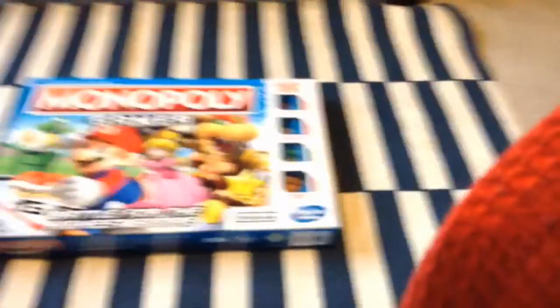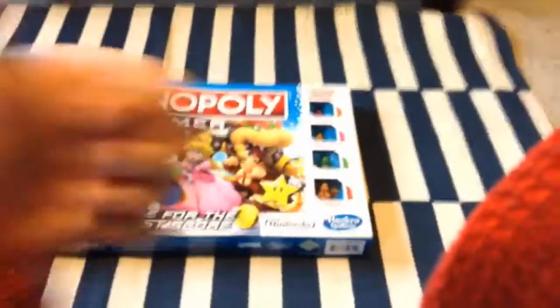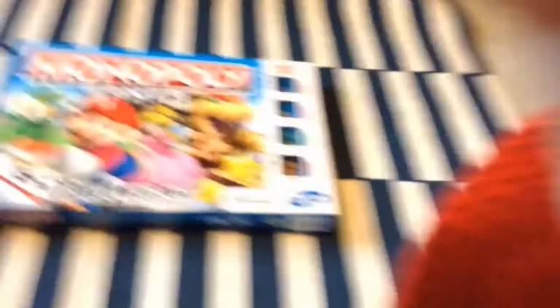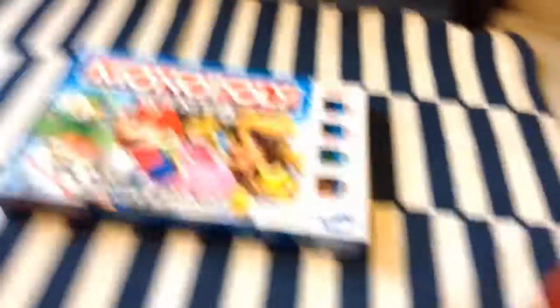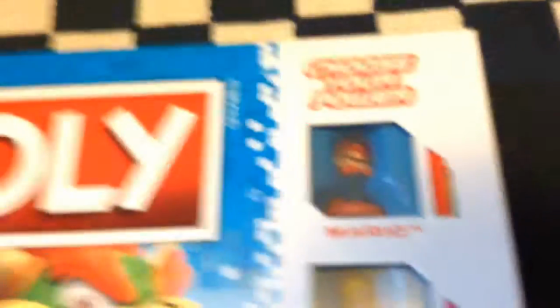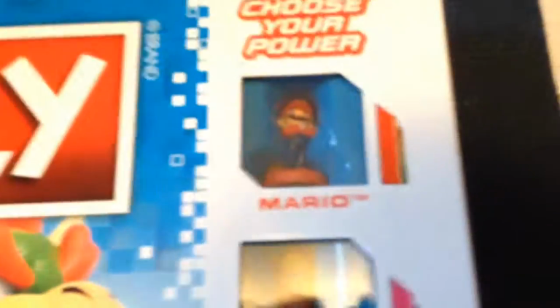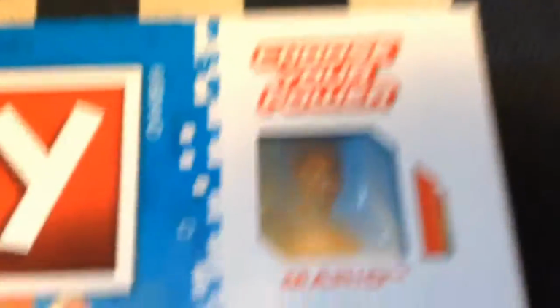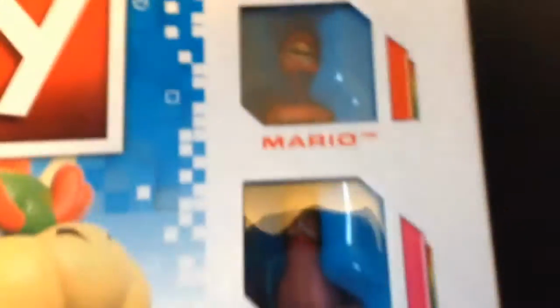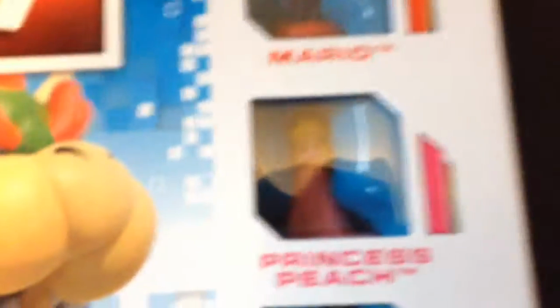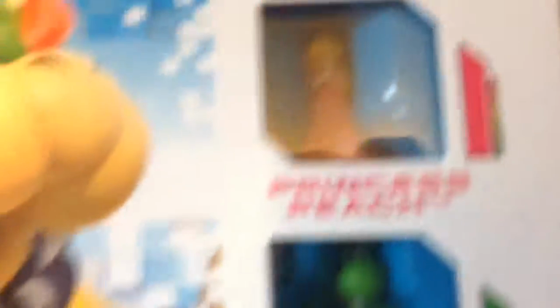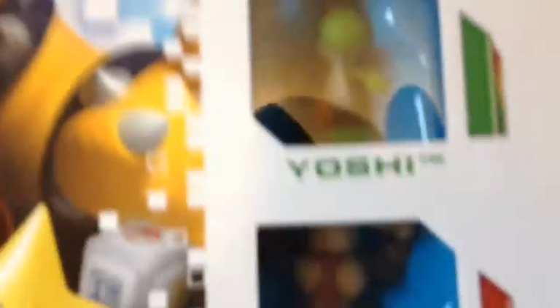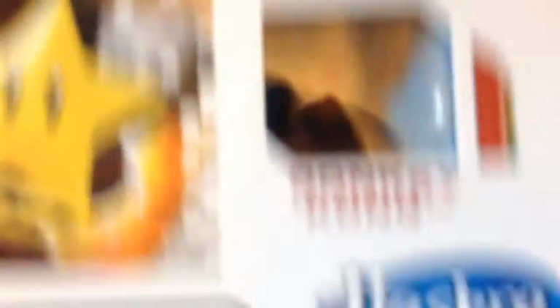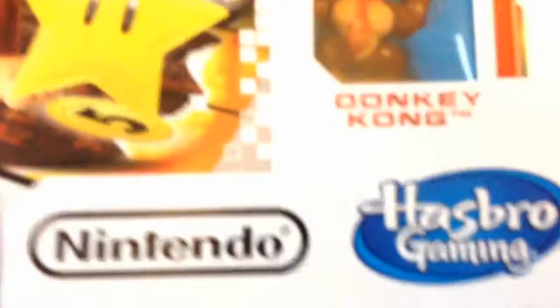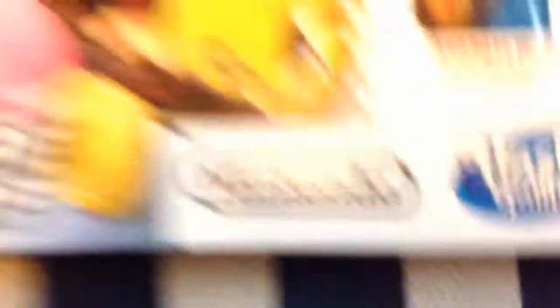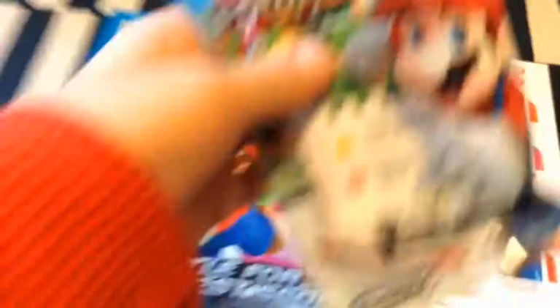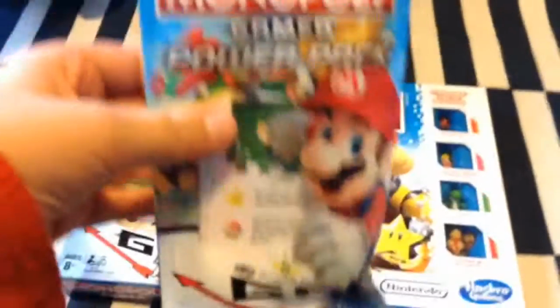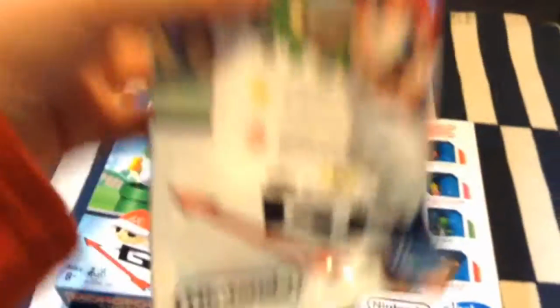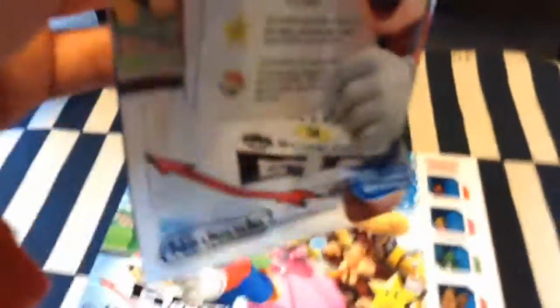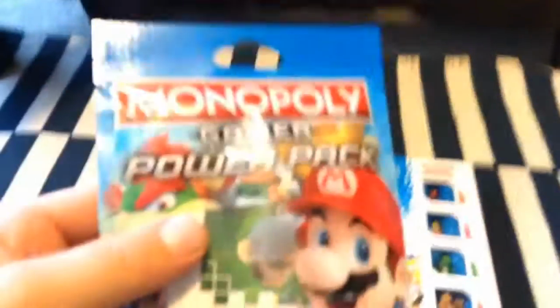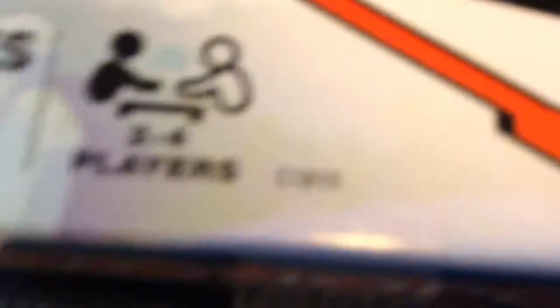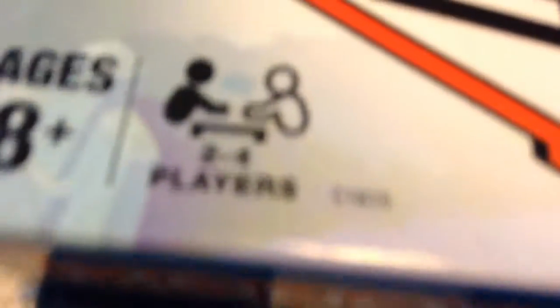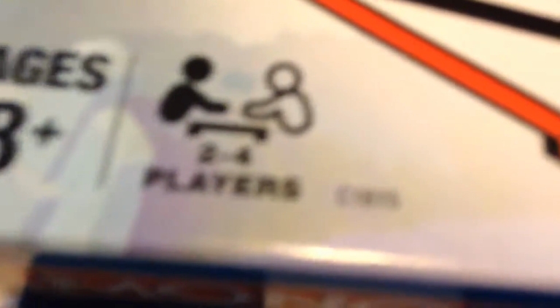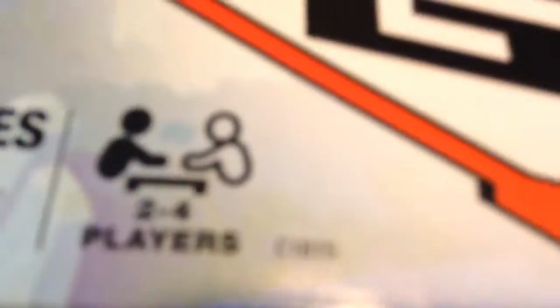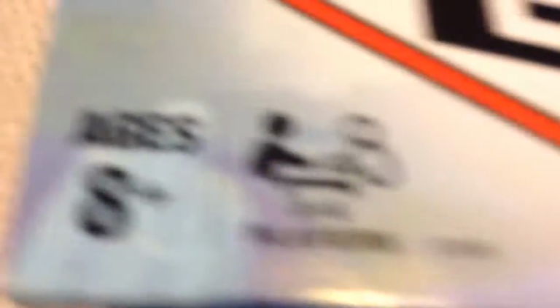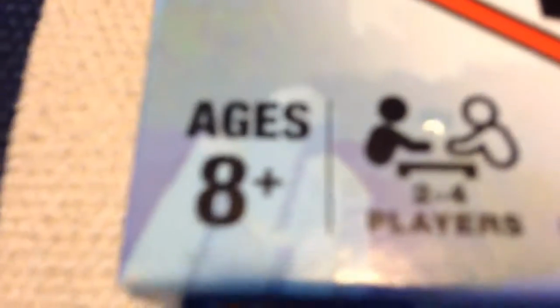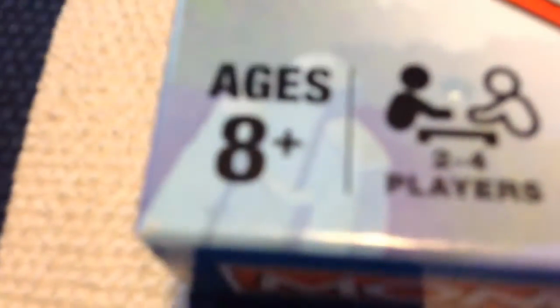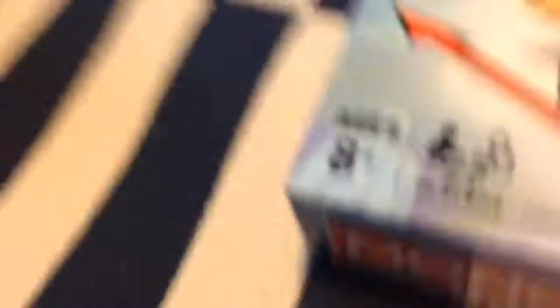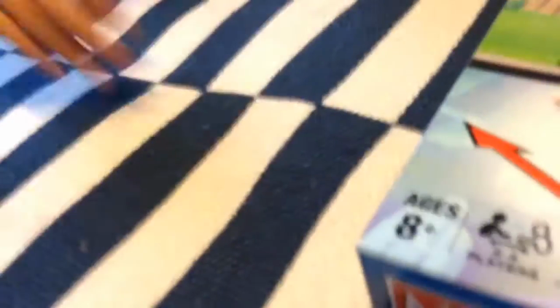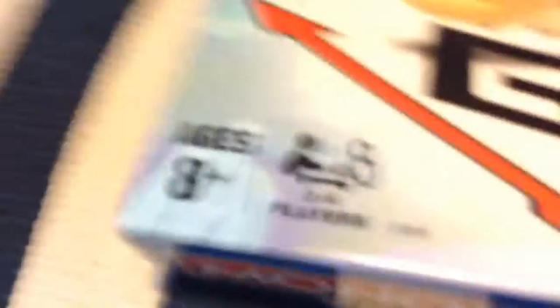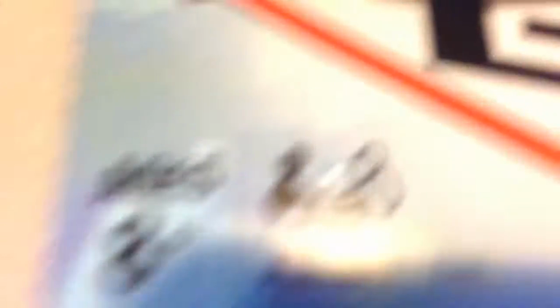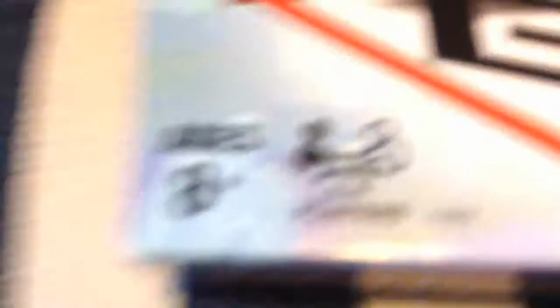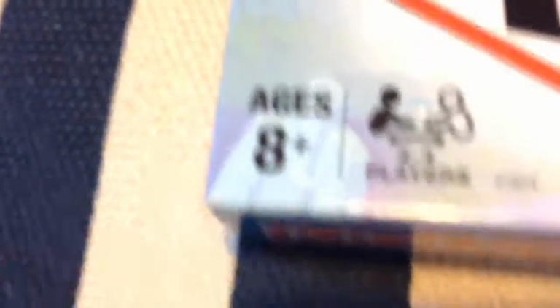It comes with Mario, Princess Peach, Yoshi, and Donkey Kong, and we also bought Luigi. This game is two to four players, ages eight plus. Gregoria is seven years old, but that is fine - he knows how to play.